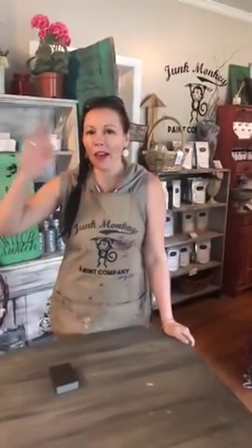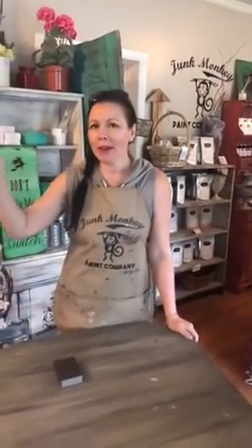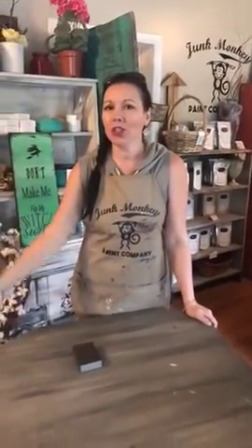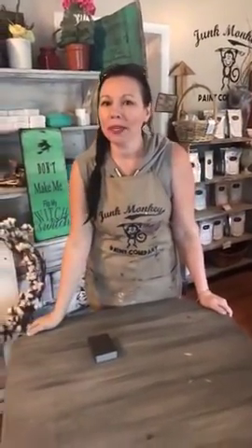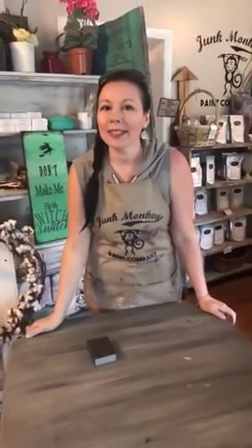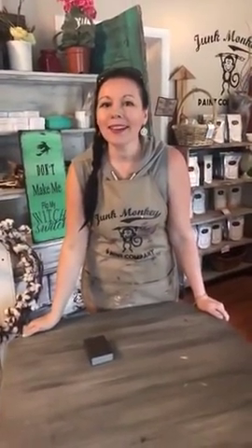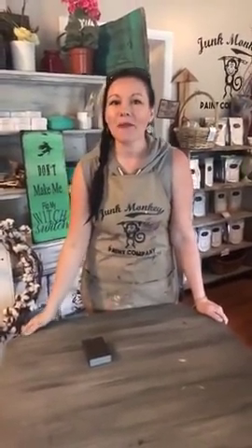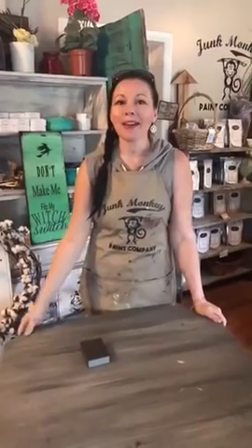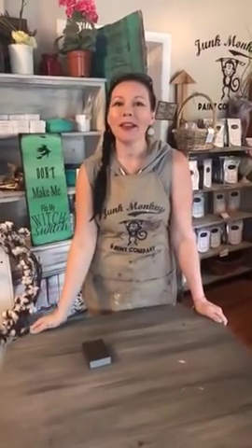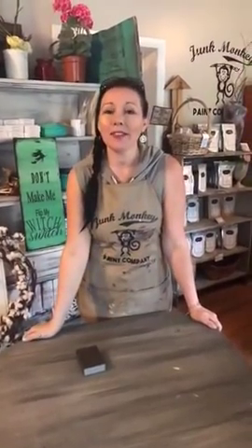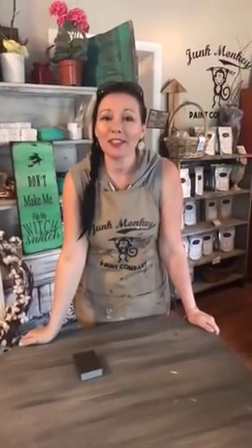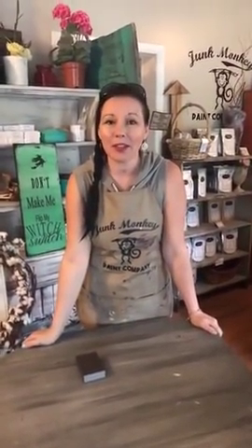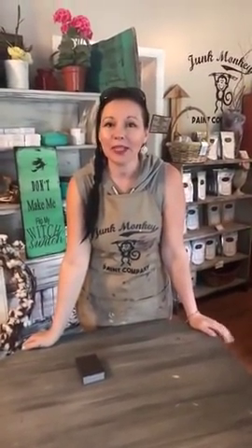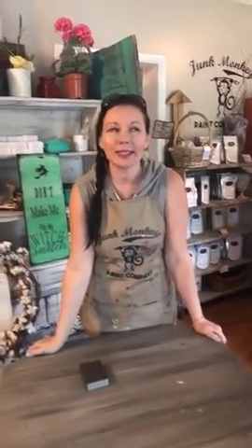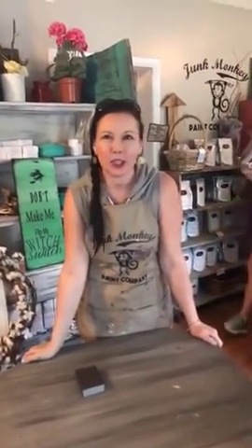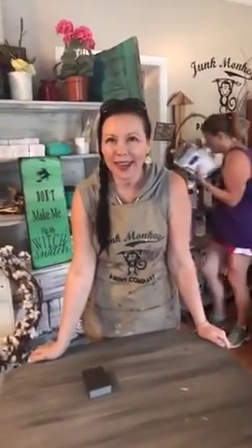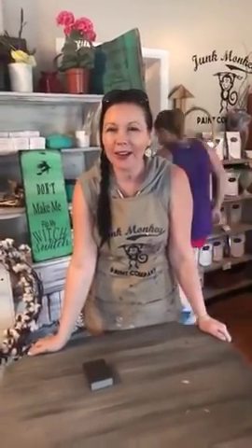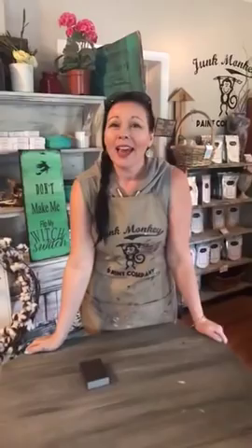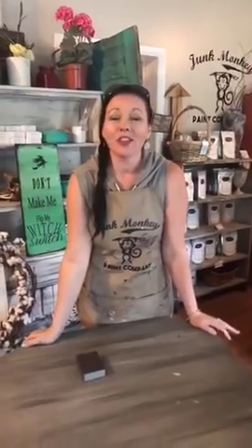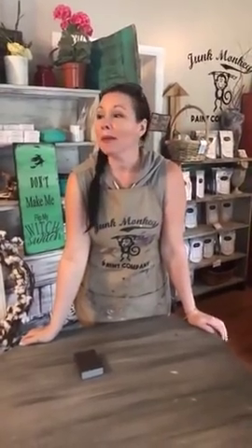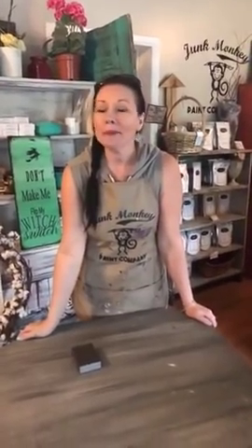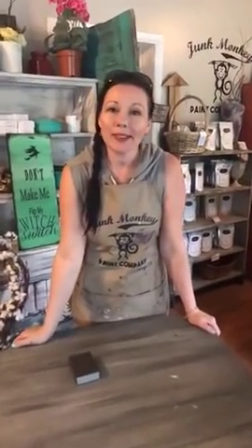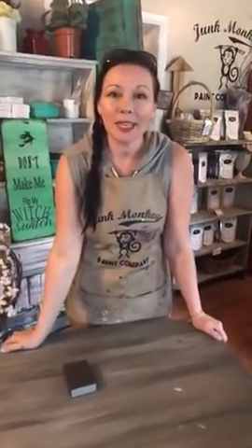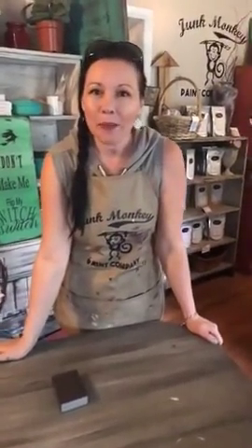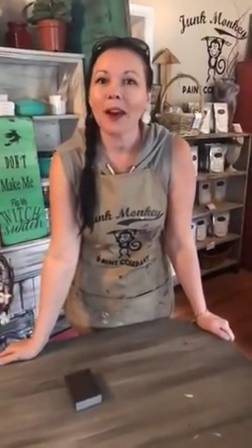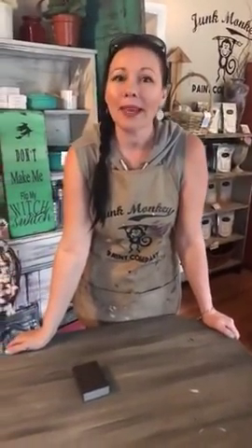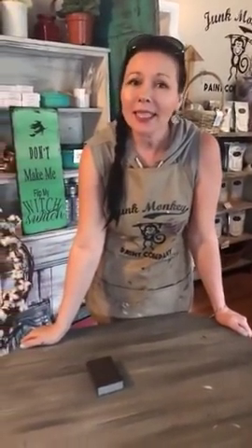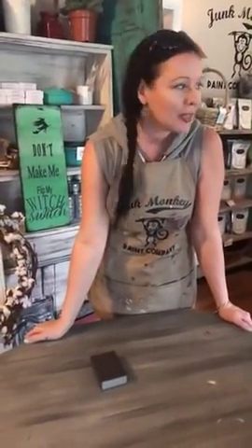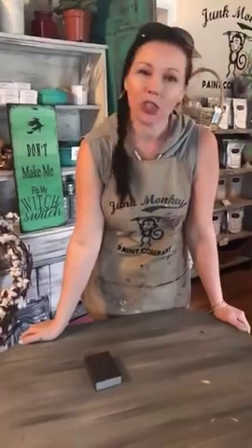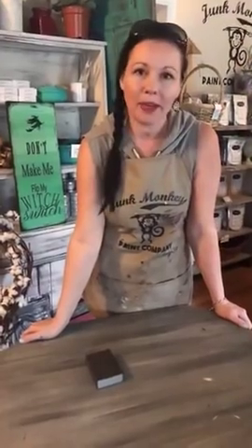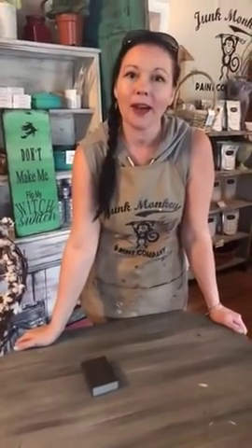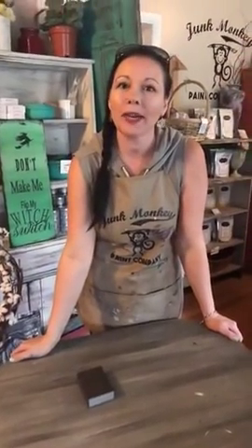Hey, Banana Bones, Junk Monkey friends. It's Sonya and Matt coming on live today. How's everybody out there doing? It's Tuesday here and the shop is a mess because it's been a team effort, but we are basically kind of redoing the shop here at Junk Monkey.